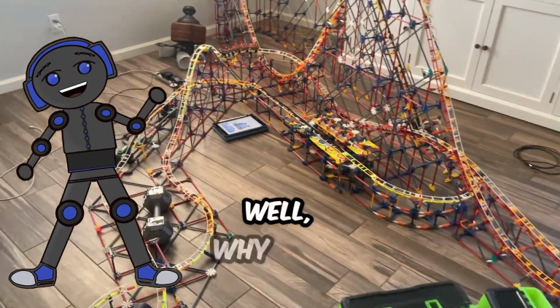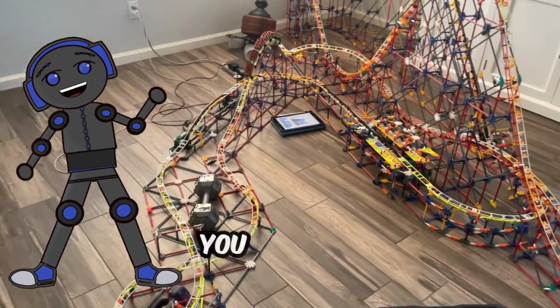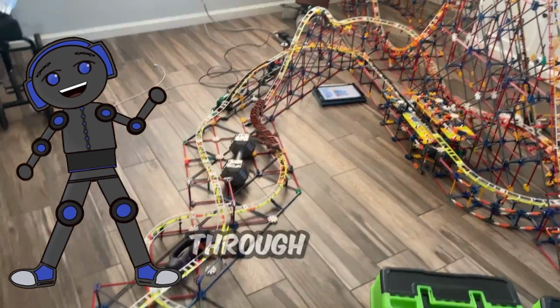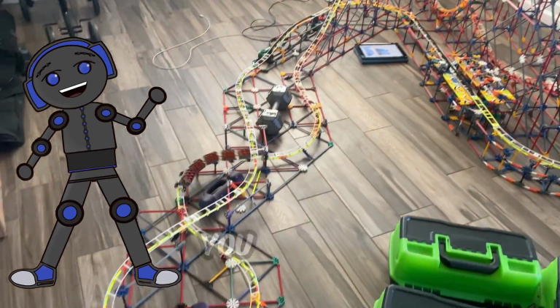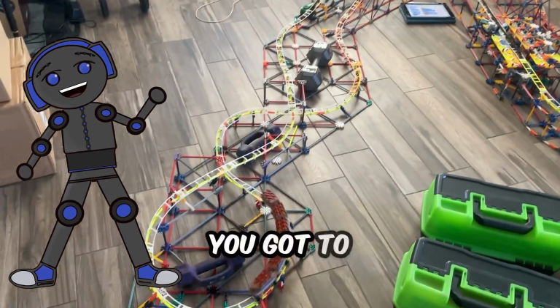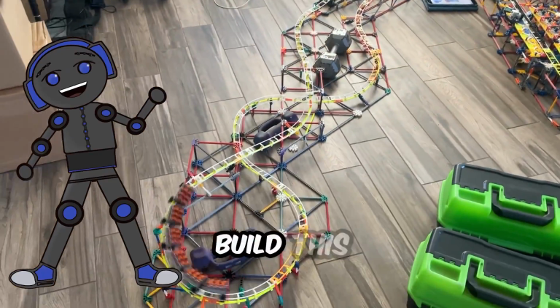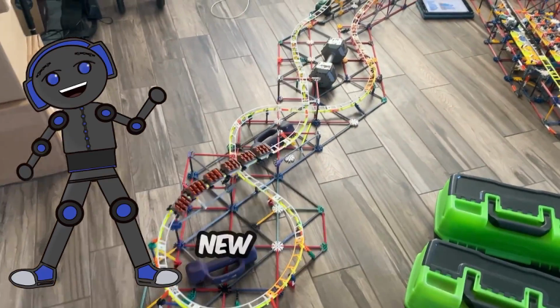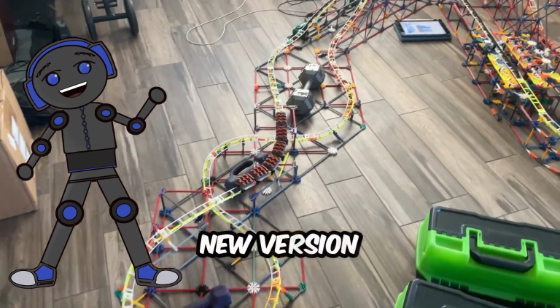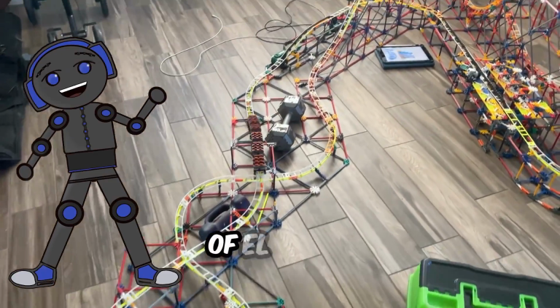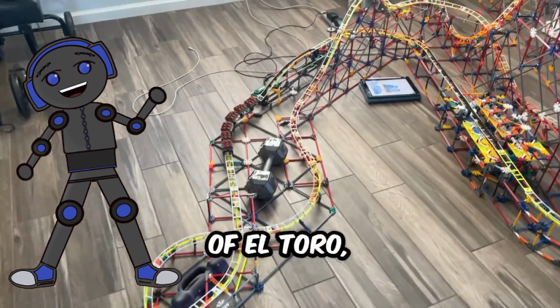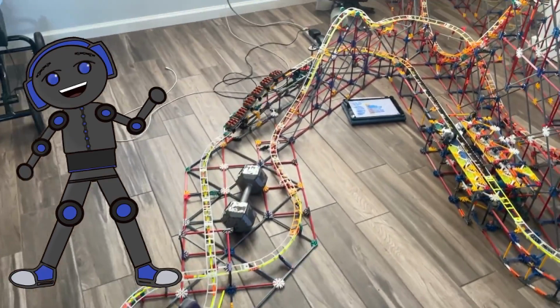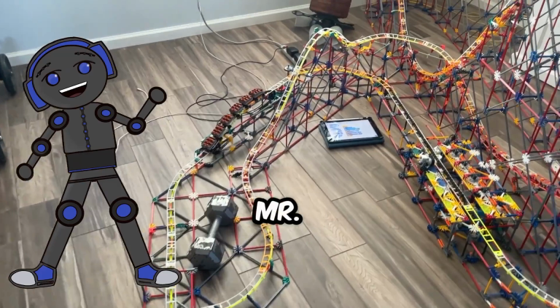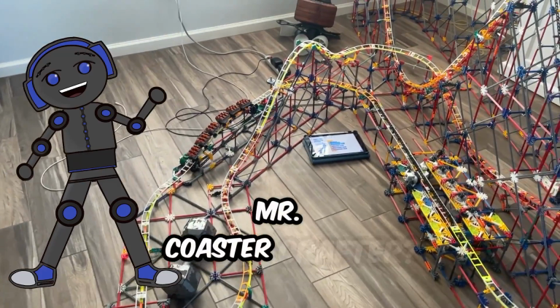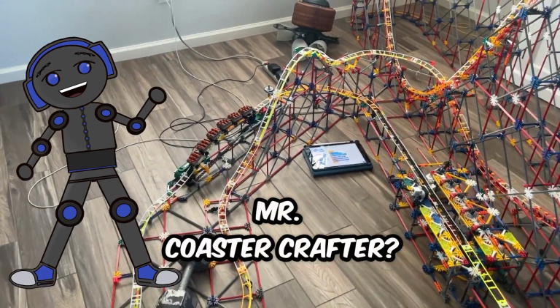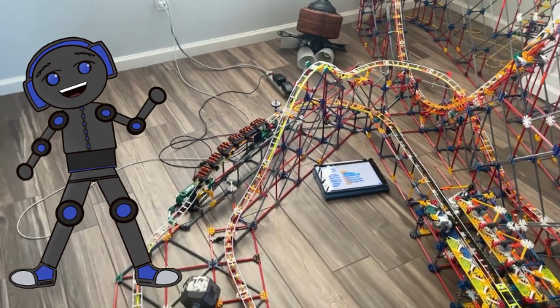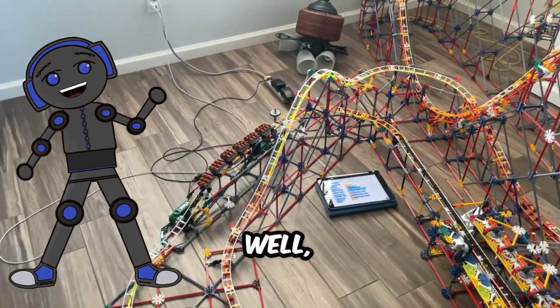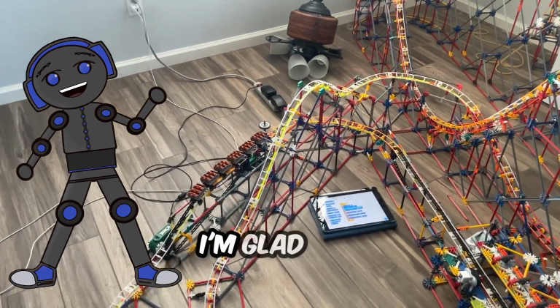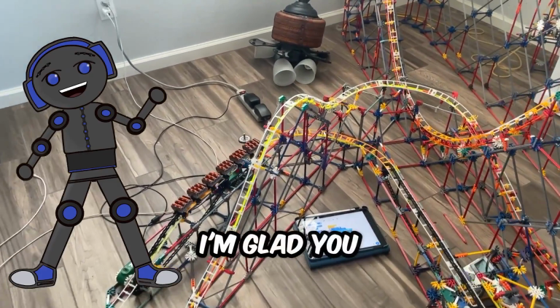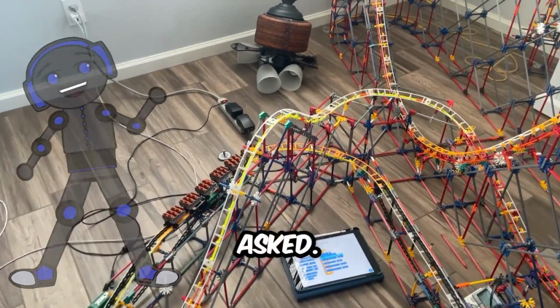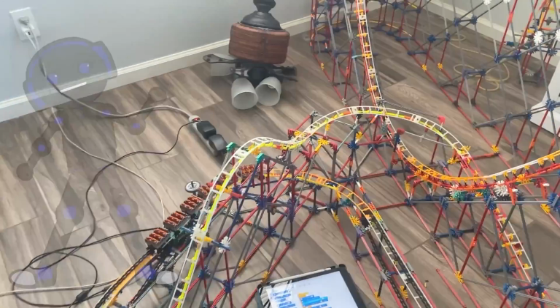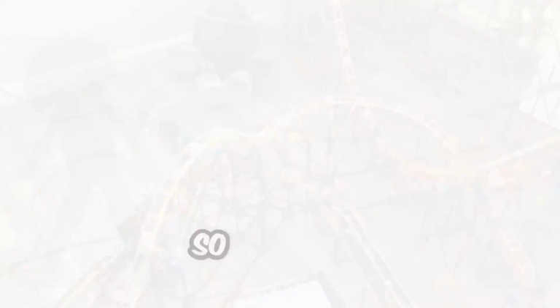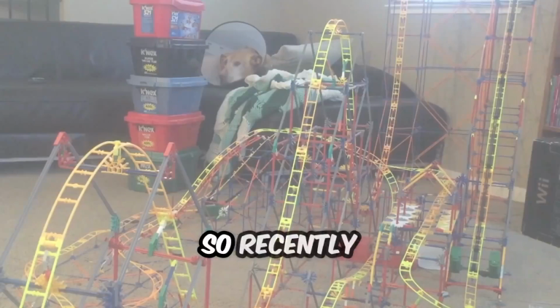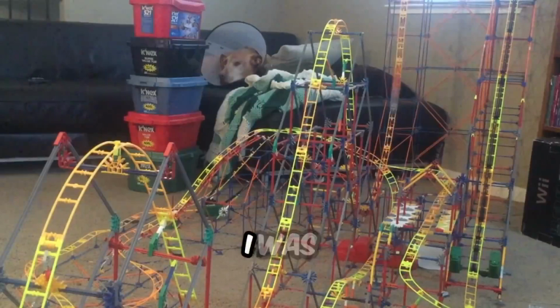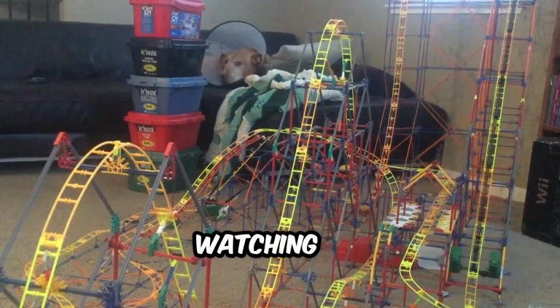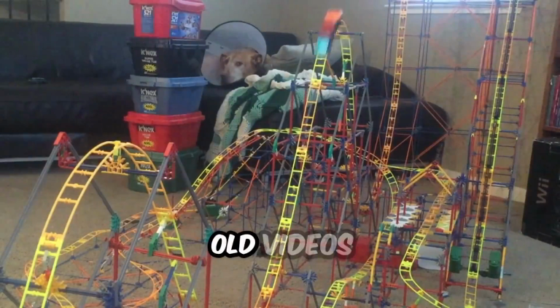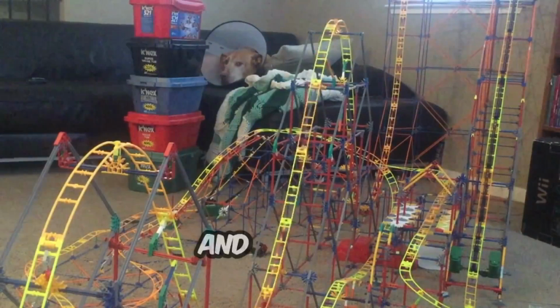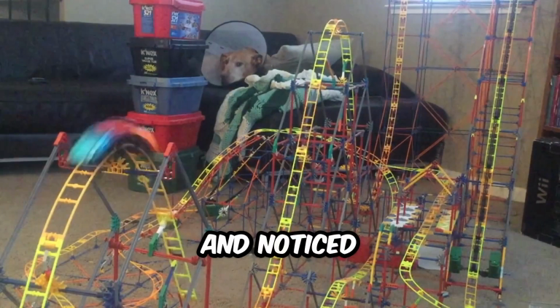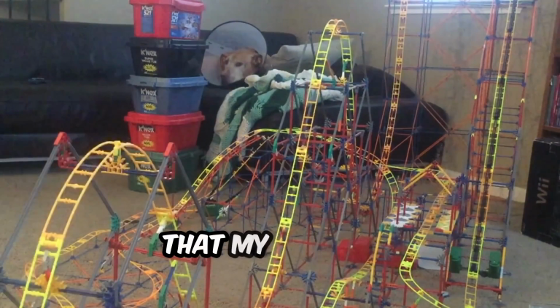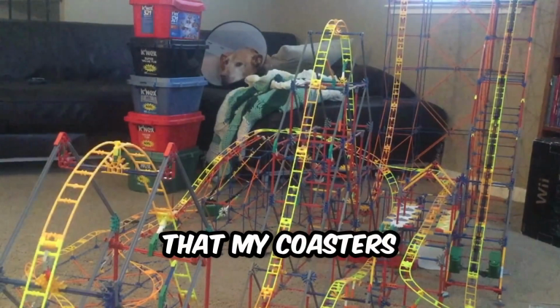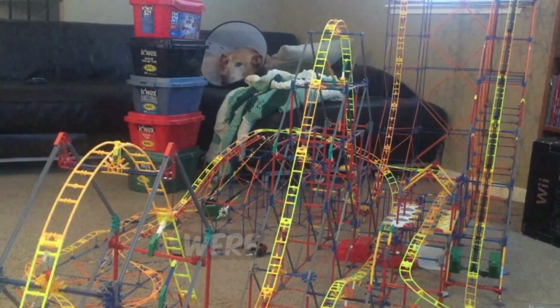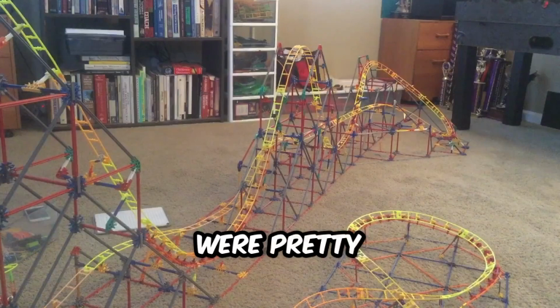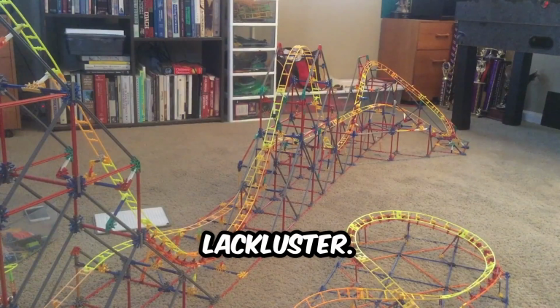Well, why don't you walk us through how you got to build this new version of El Toro, Mr. Coaster Crafter? Well, I'm glad you asked. So recently I was watching my old videos and noticed that my coasters back then were pretty lackluster.